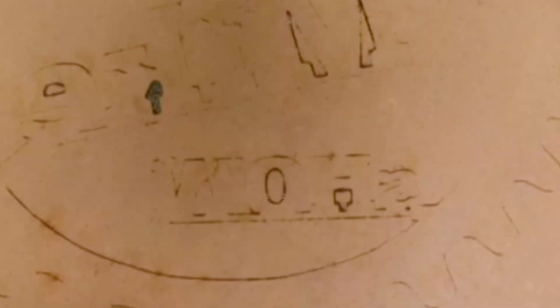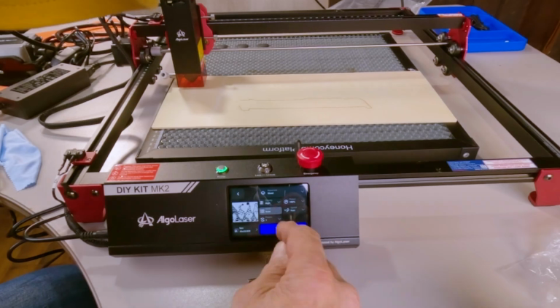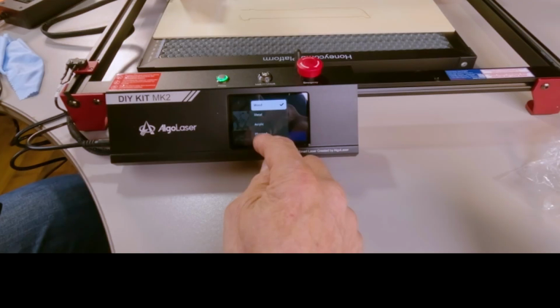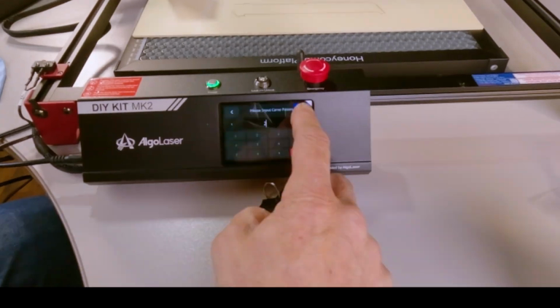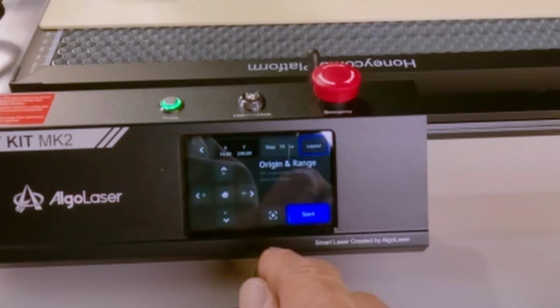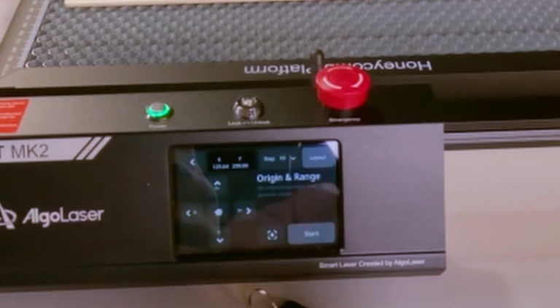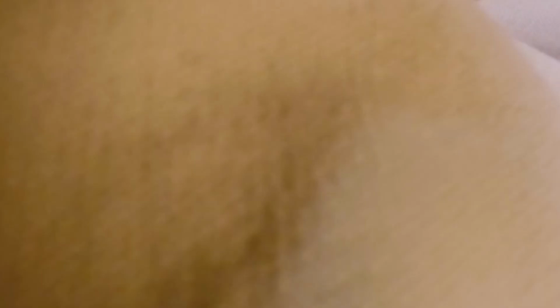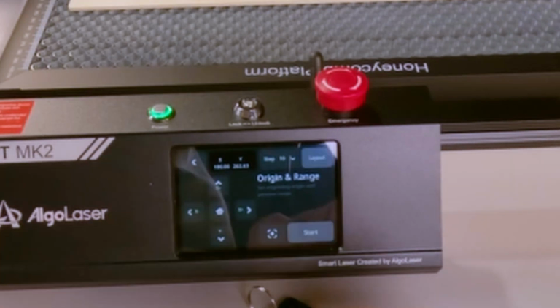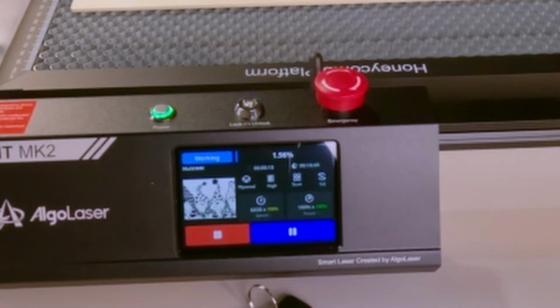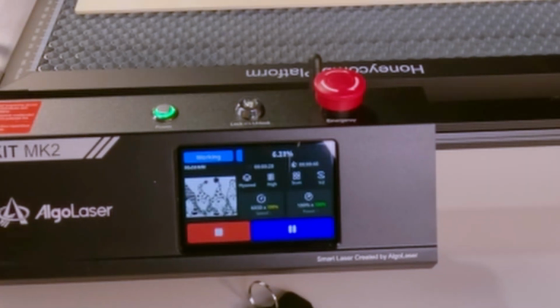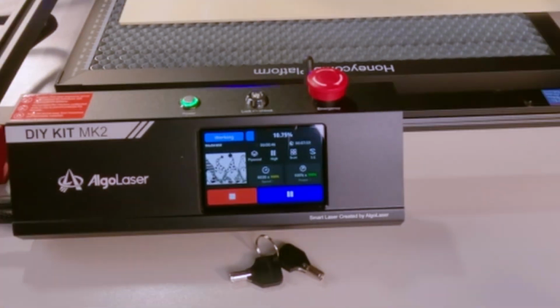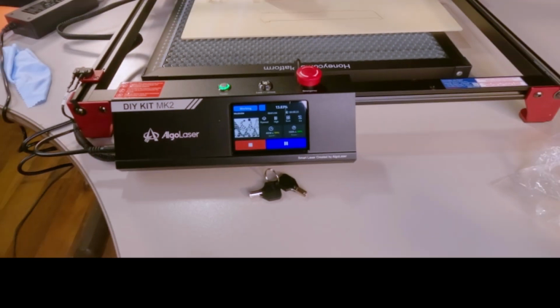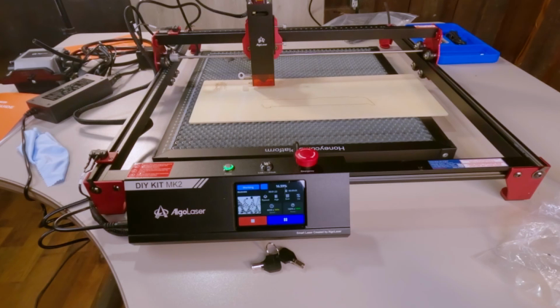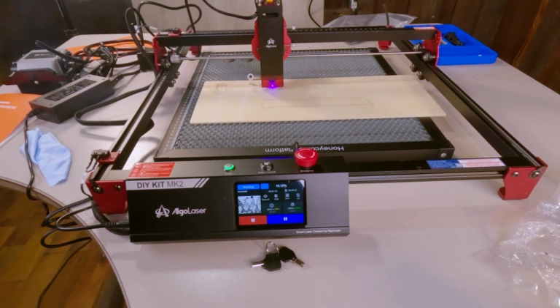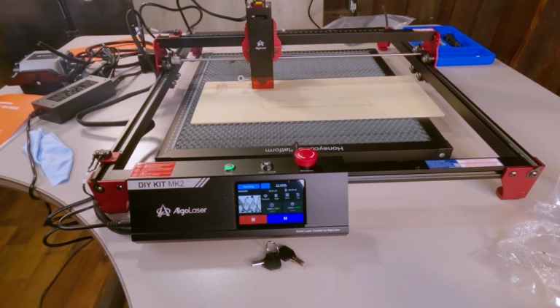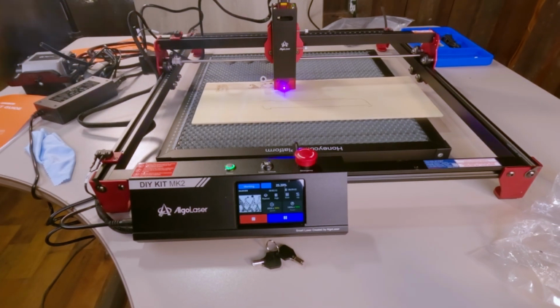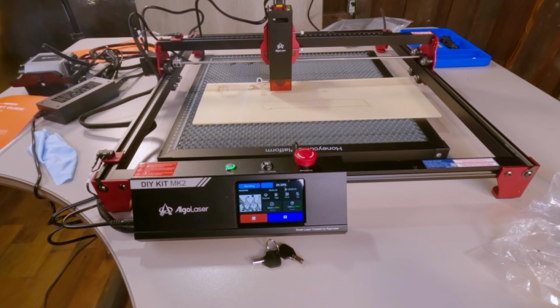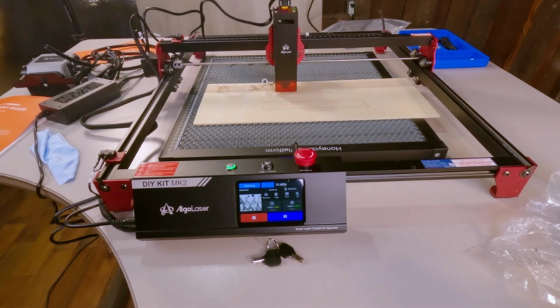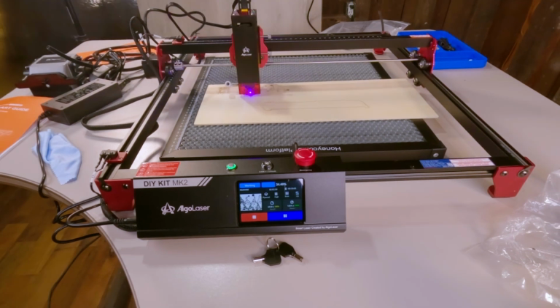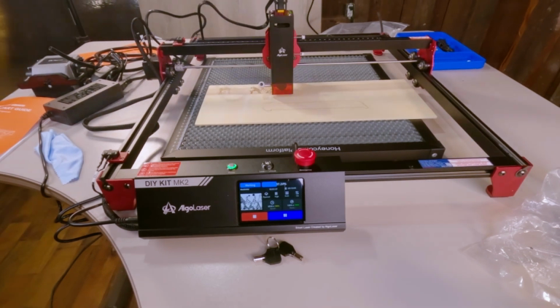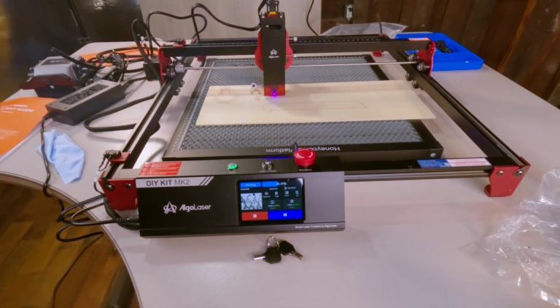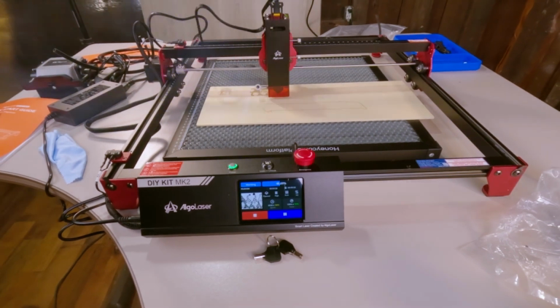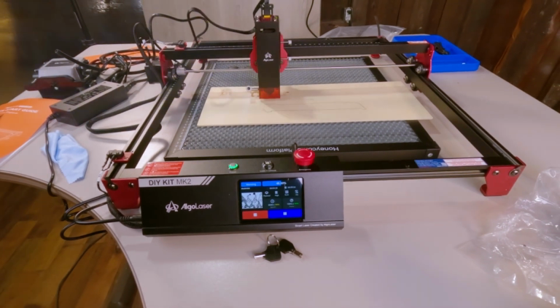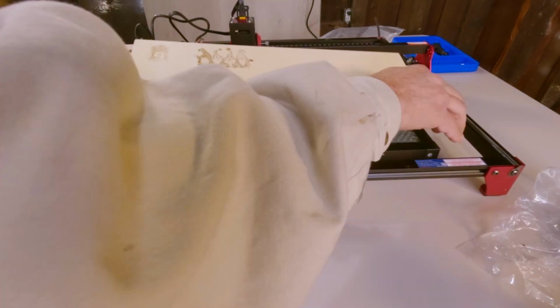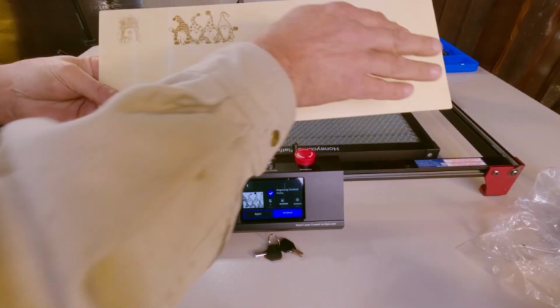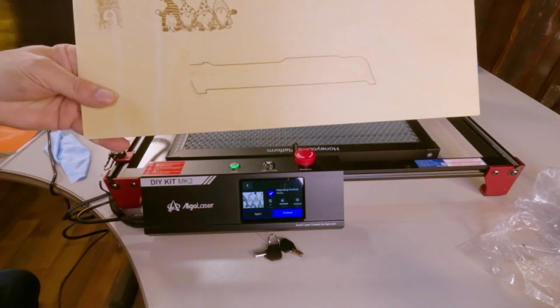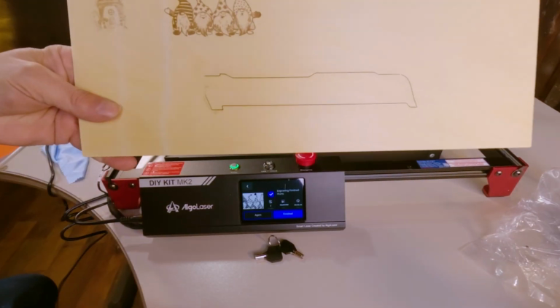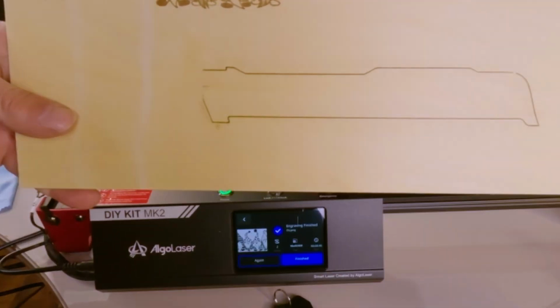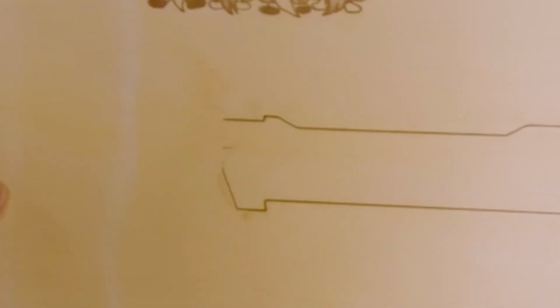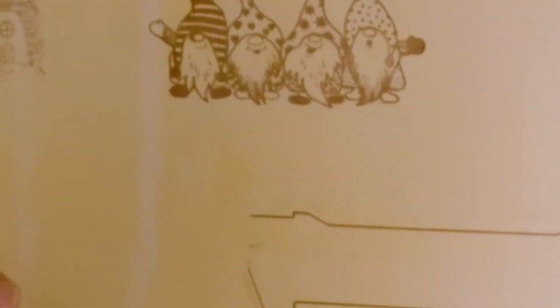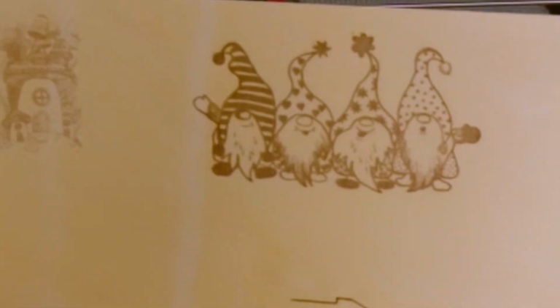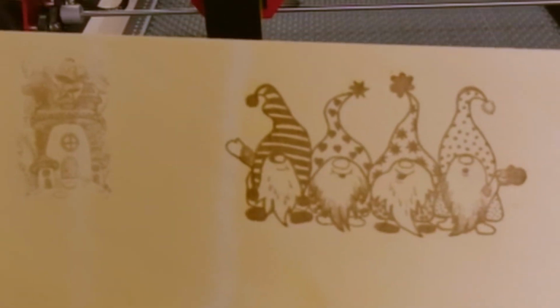The Algalaser has its own little touch screen, which has a few preloaded cutout and engraving programs. I just clicked around and tried some different ones until I got something to work.